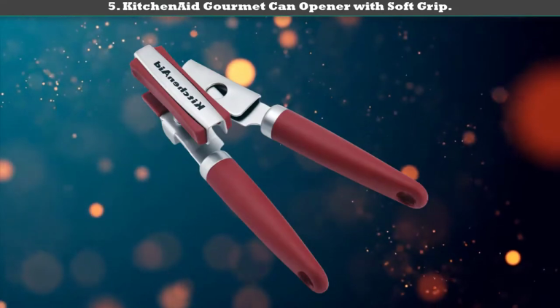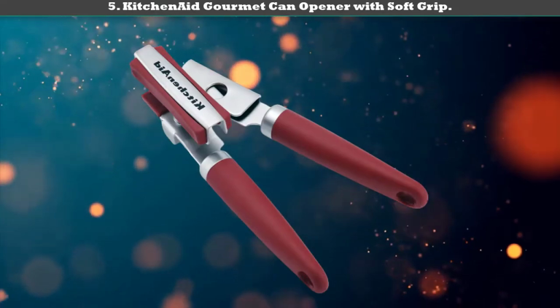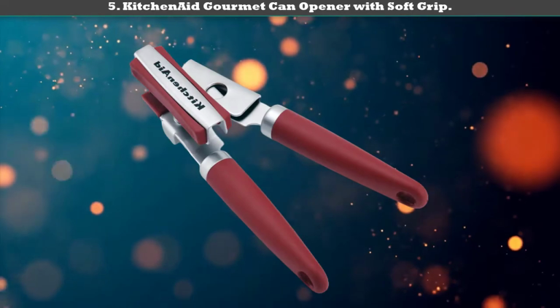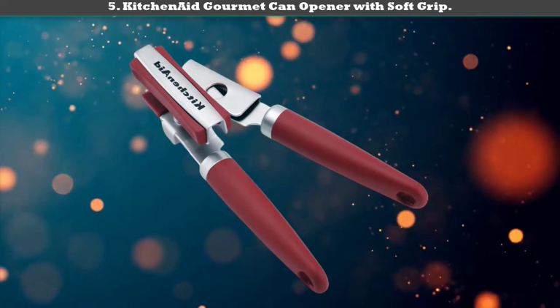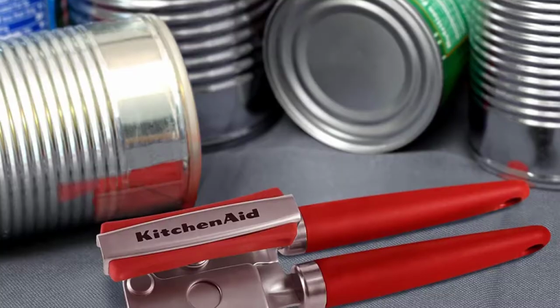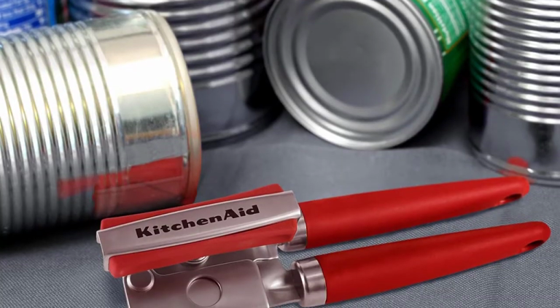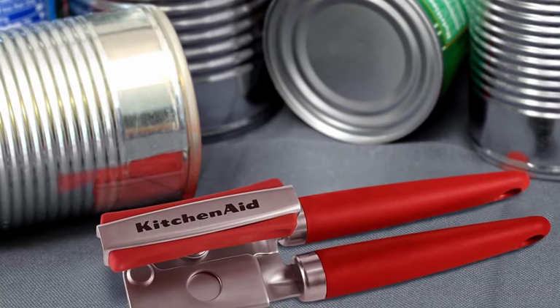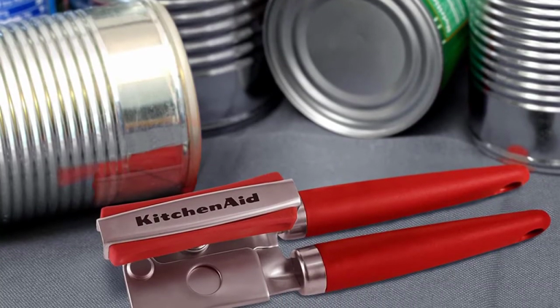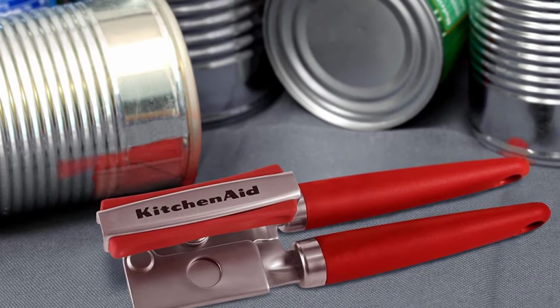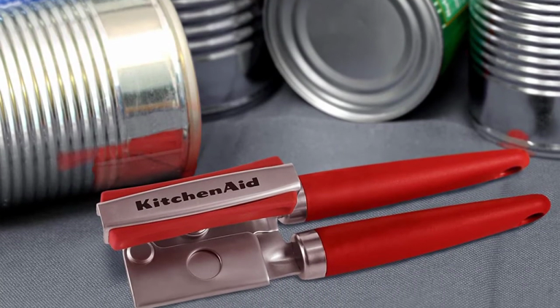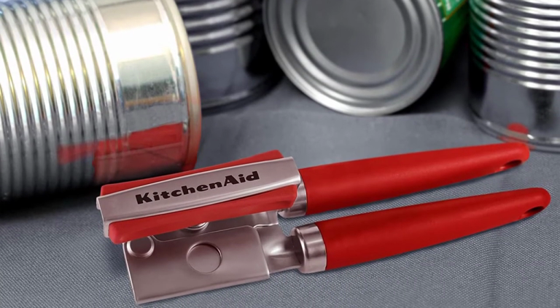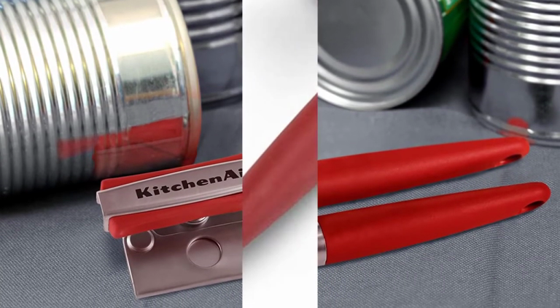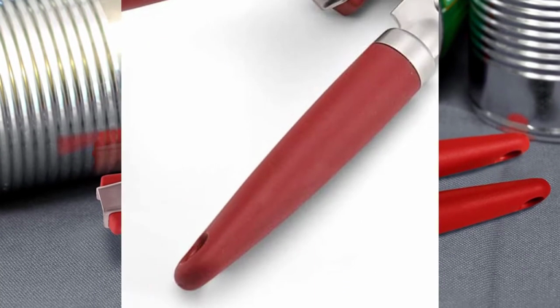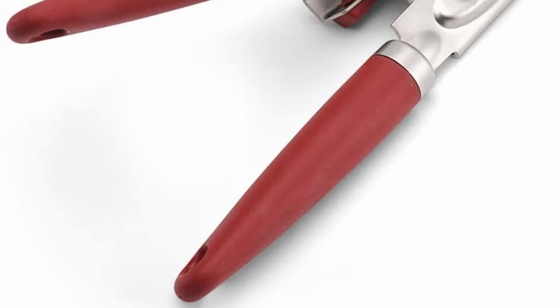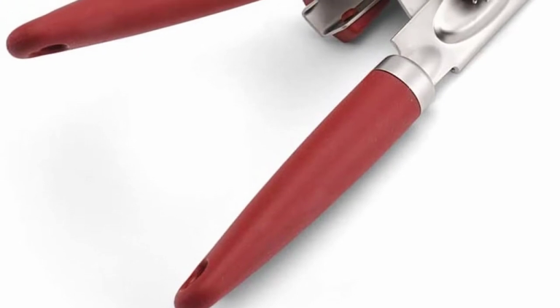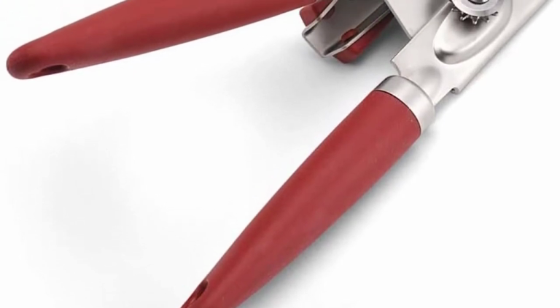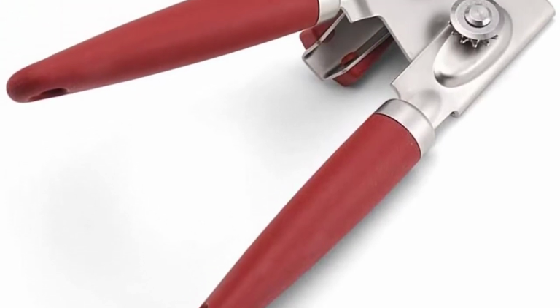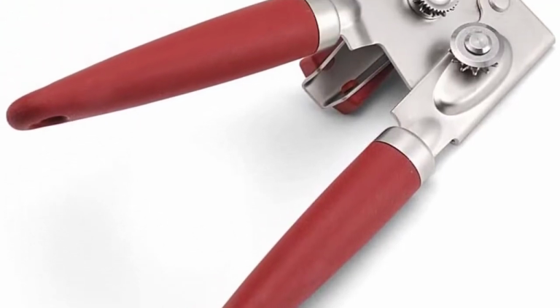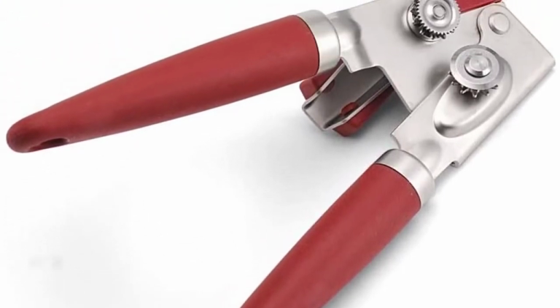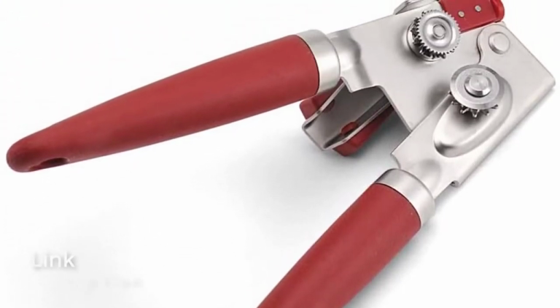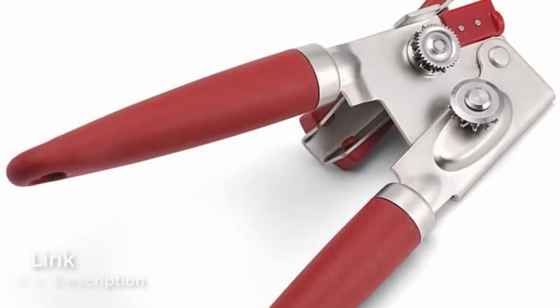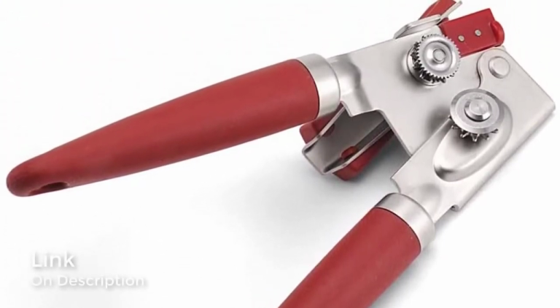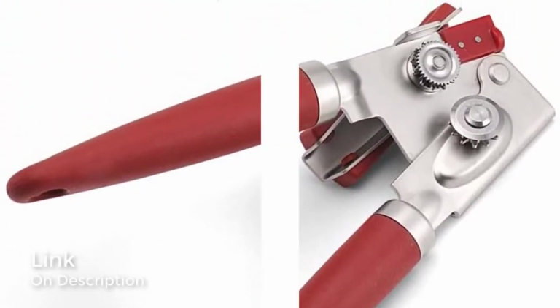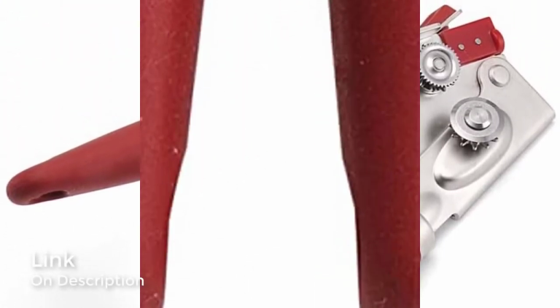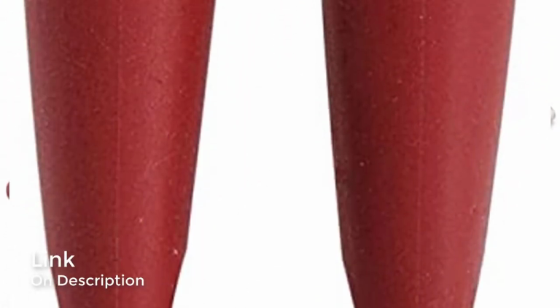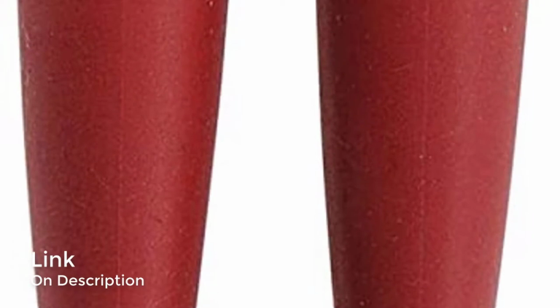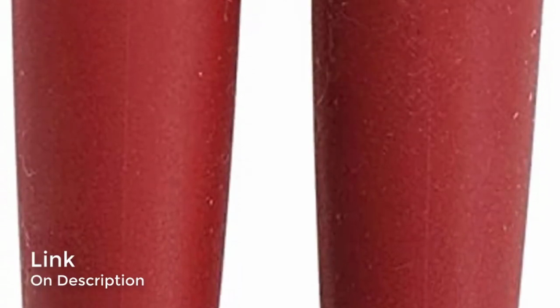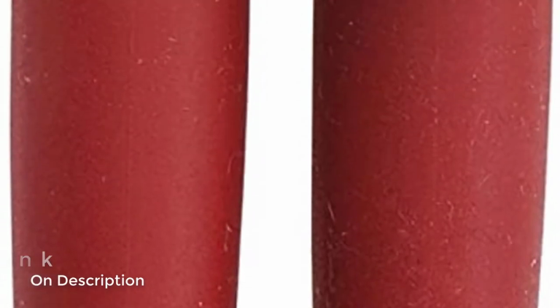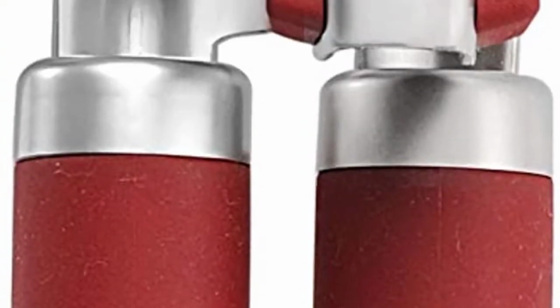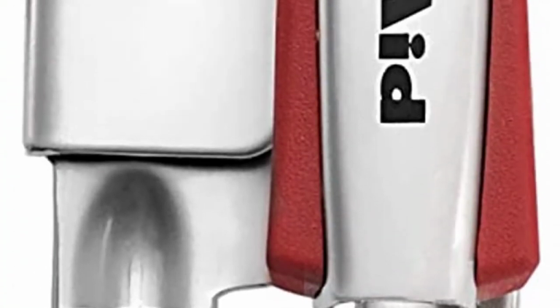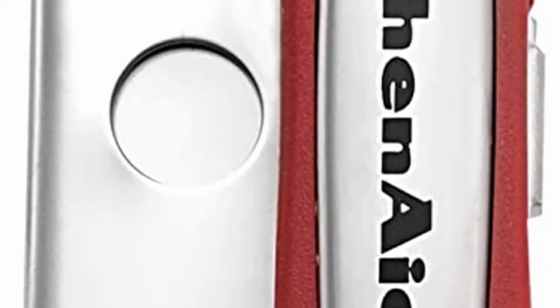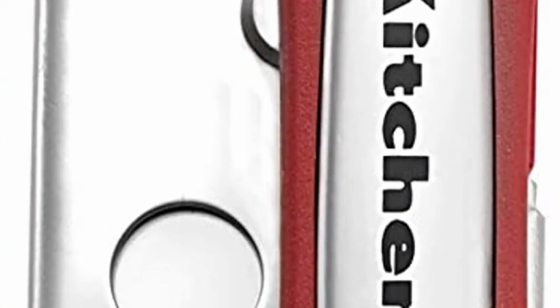Number 5: KitchenAid OXO can opener with soft grip. Opening a can will take lesser effort and minimal time with this trendy looking can opener by KitchenAid. The can opener works on different cans and is made of strong stainless steel for efficiency and reliability.